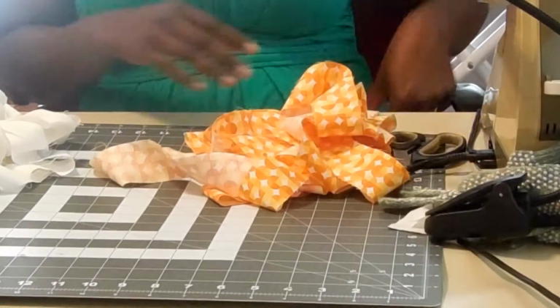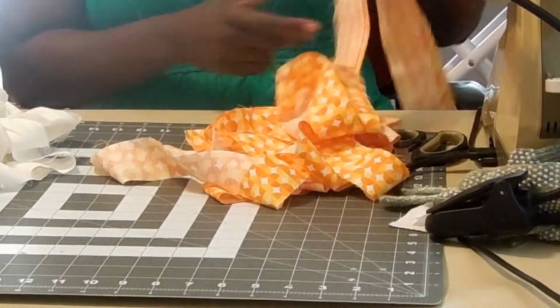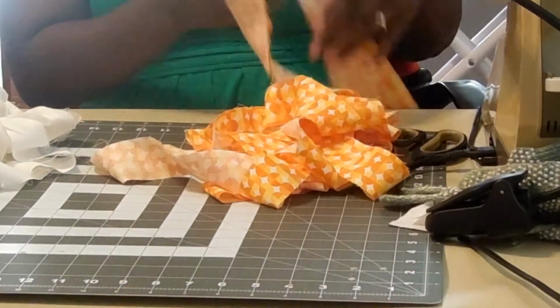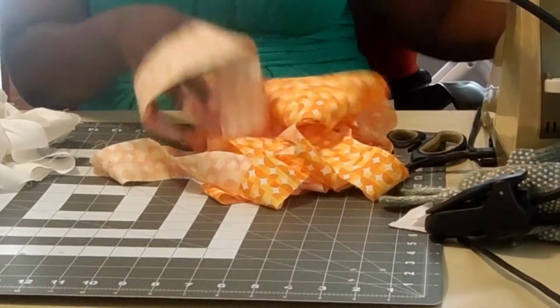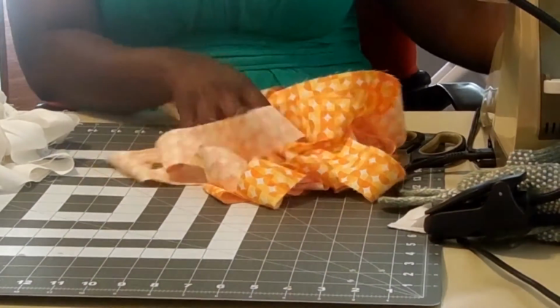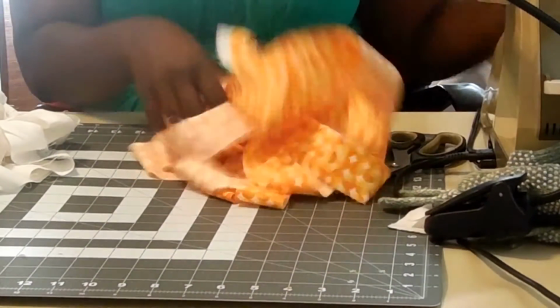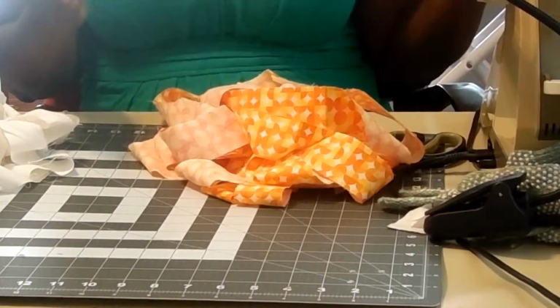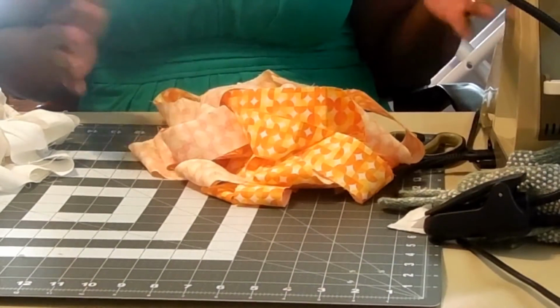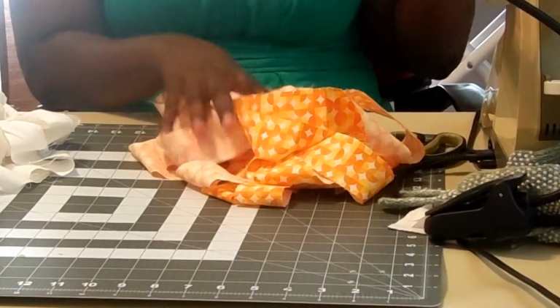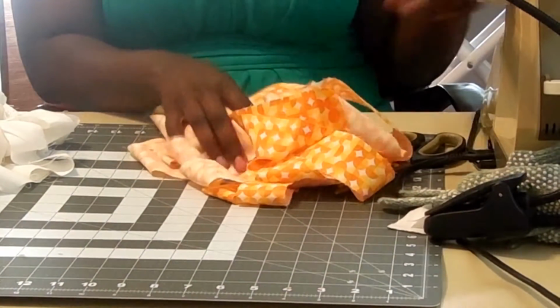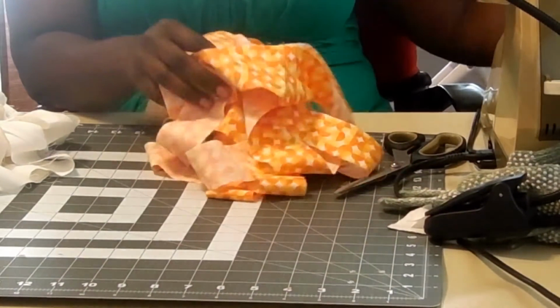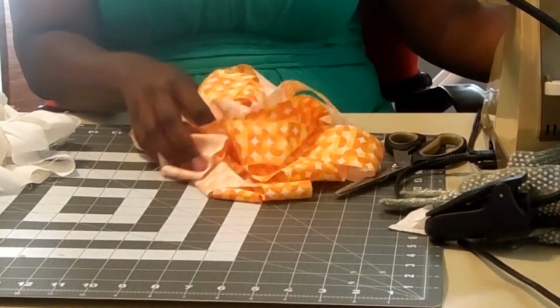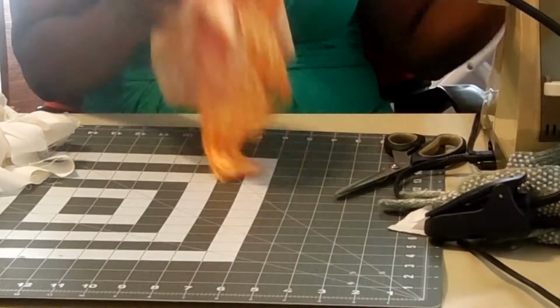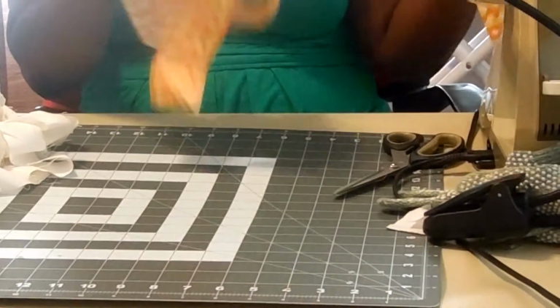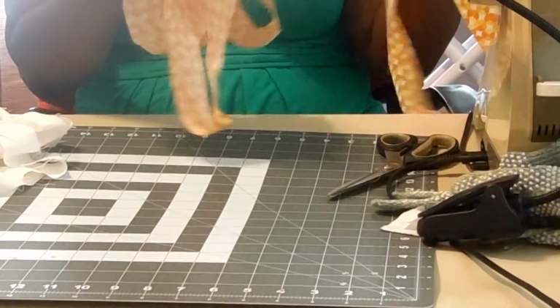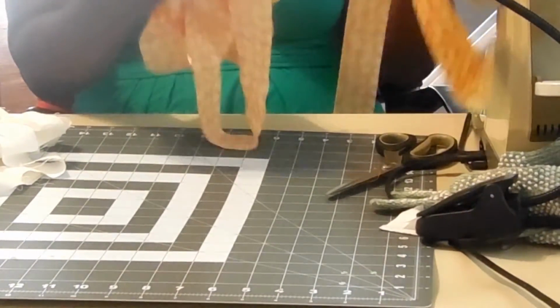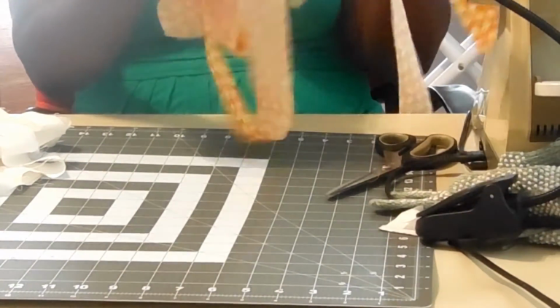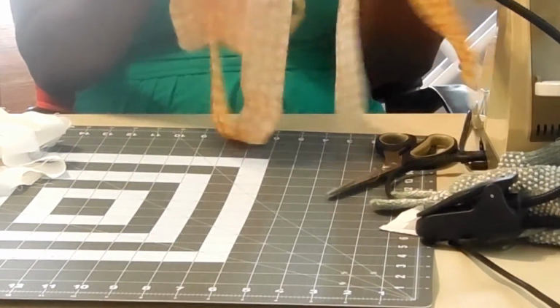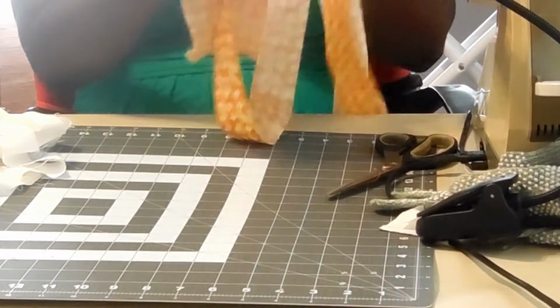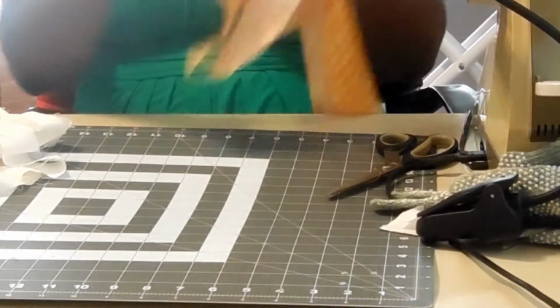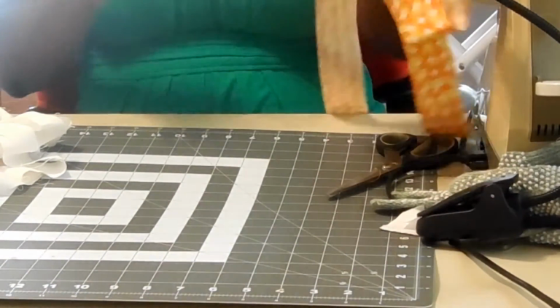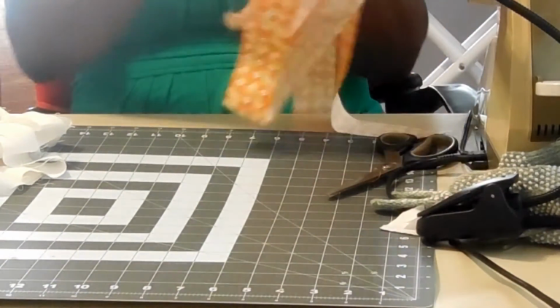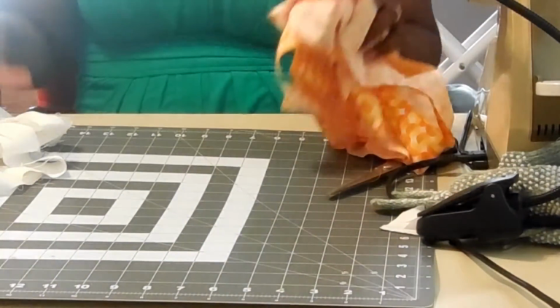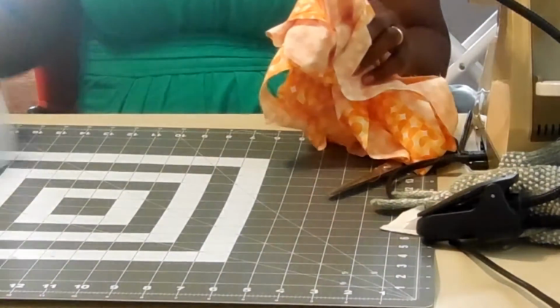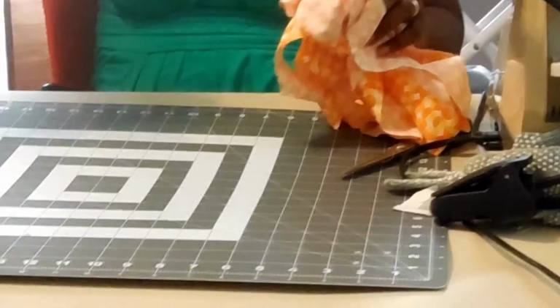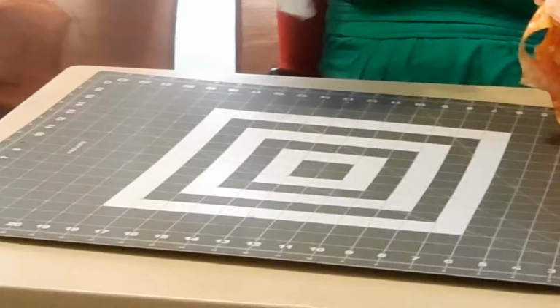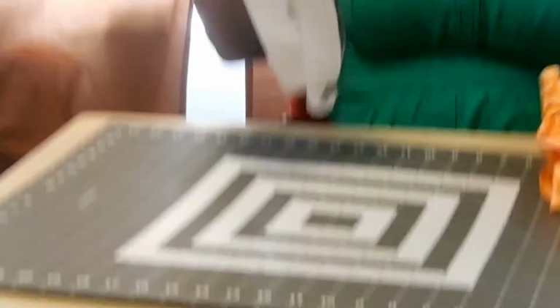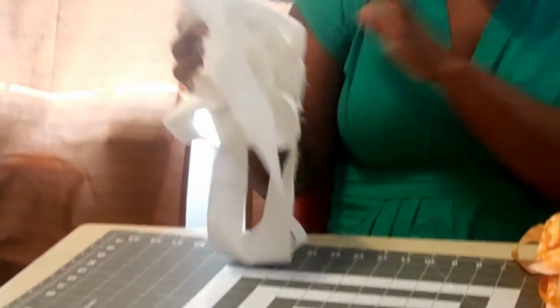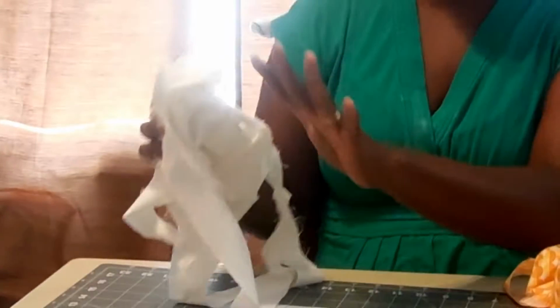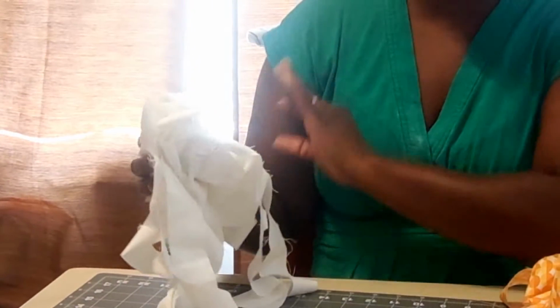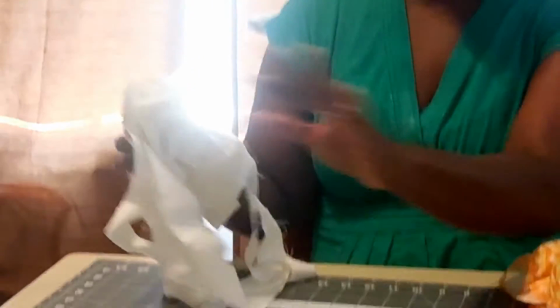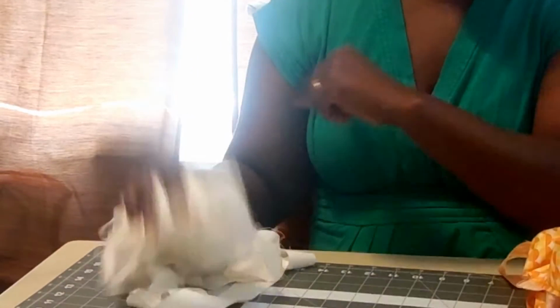For this quilt I used 8 strips. If I was going to do a regular binding, I'd use 8 strips — but for this one, I still need 8 strips of each one. So 8 of the Kona Snow and 8 of the backing fabric. This backing fabric strip is really scrappy — it's all scrapped.